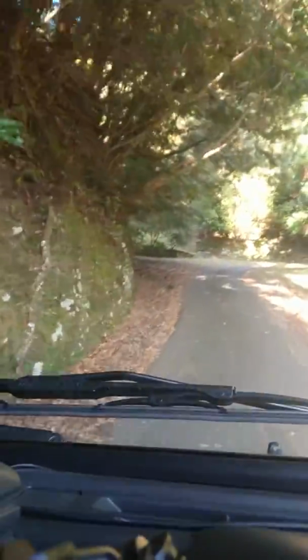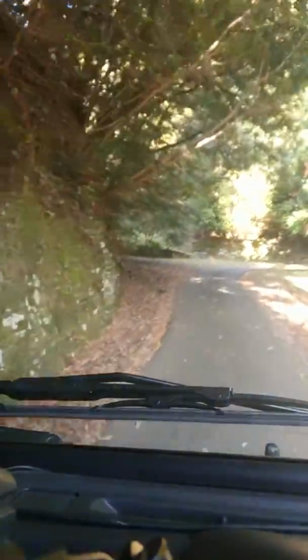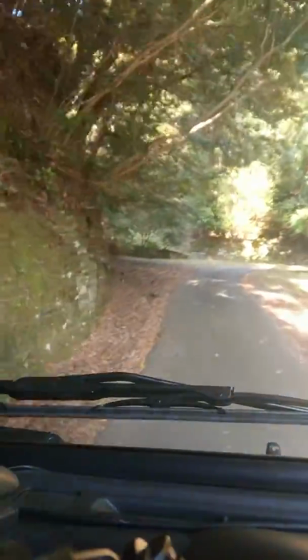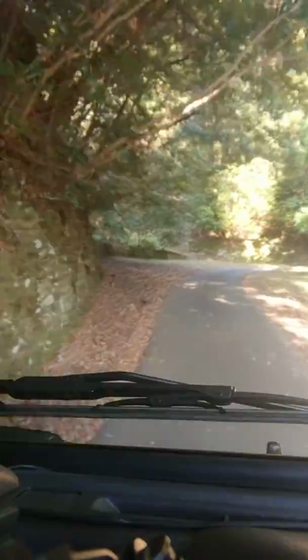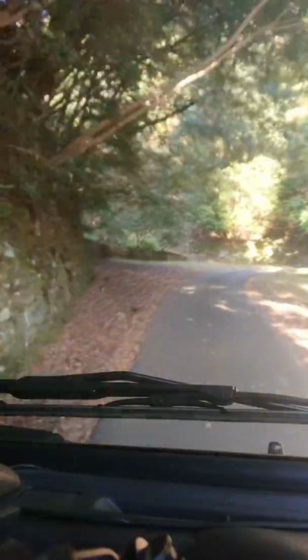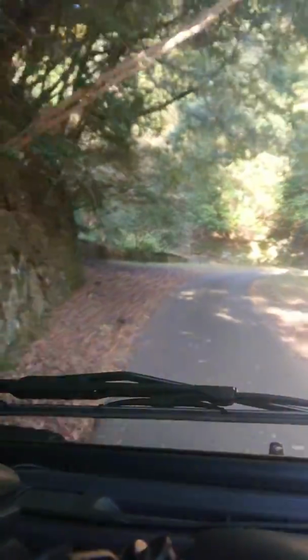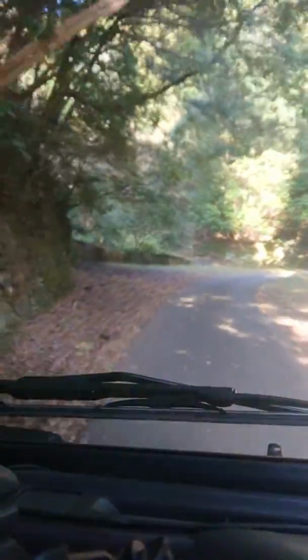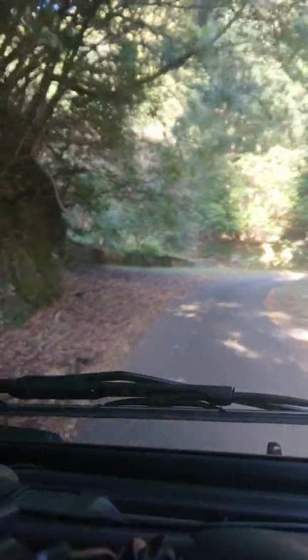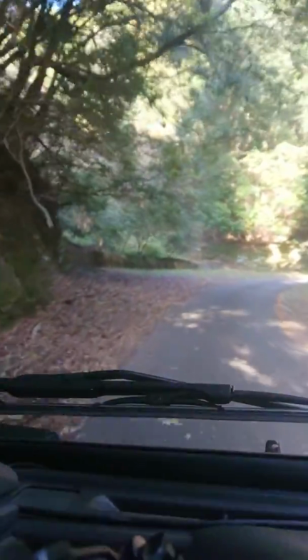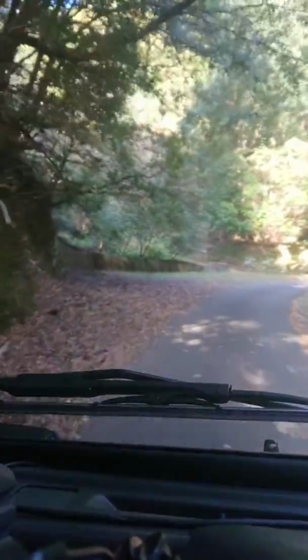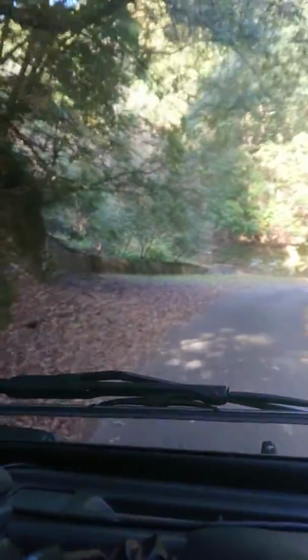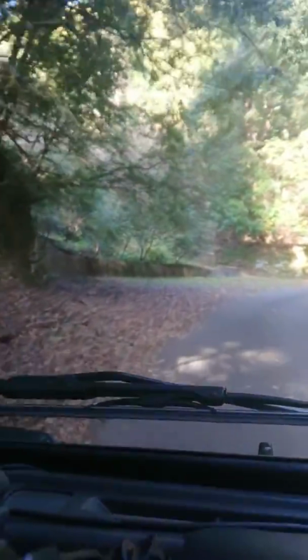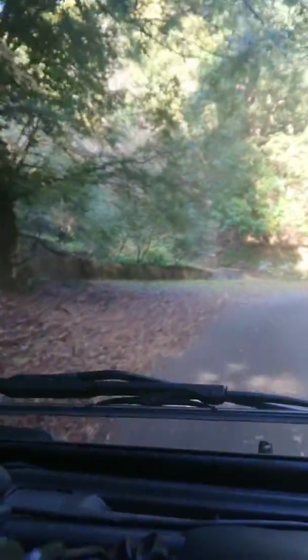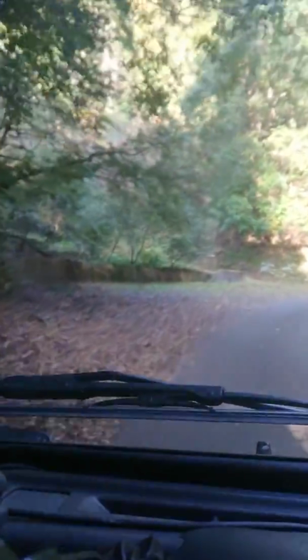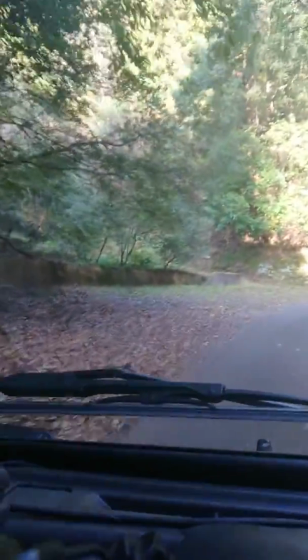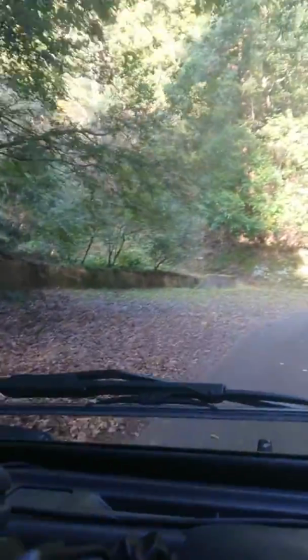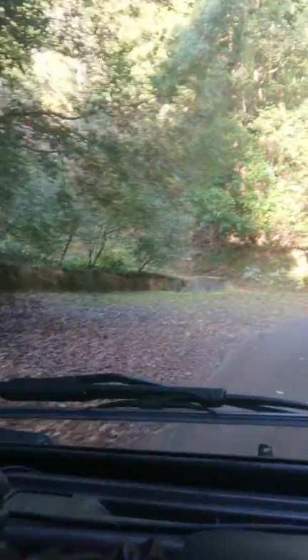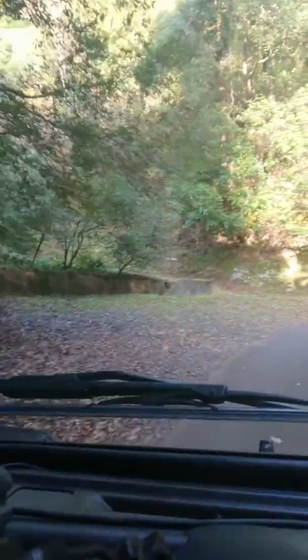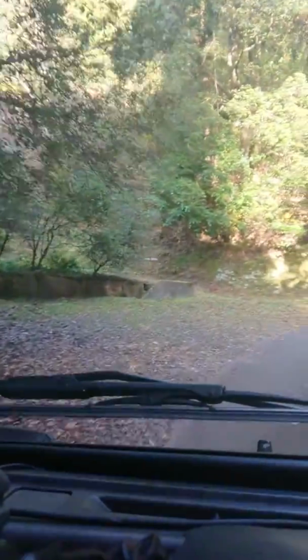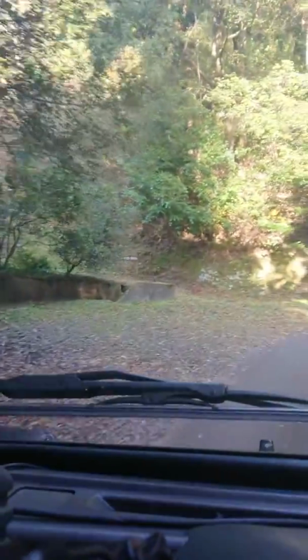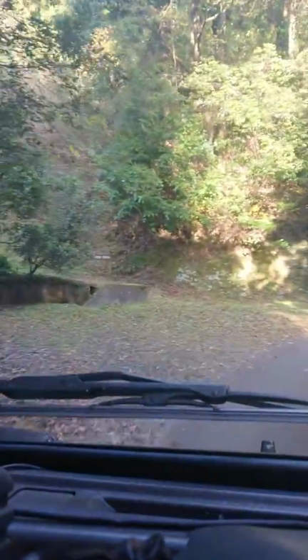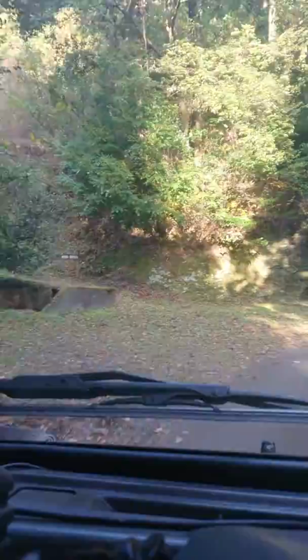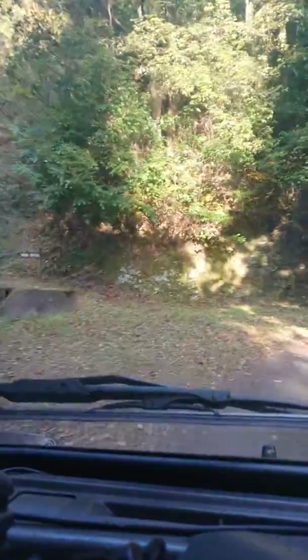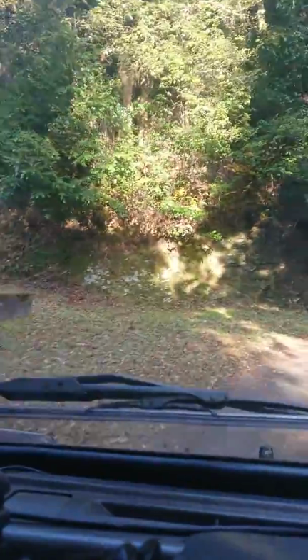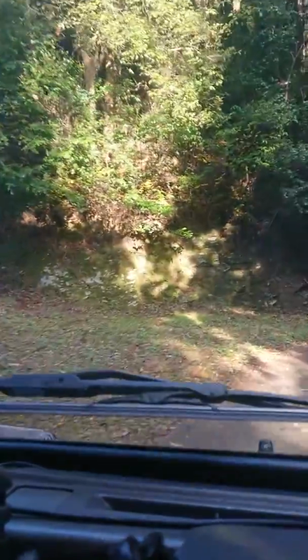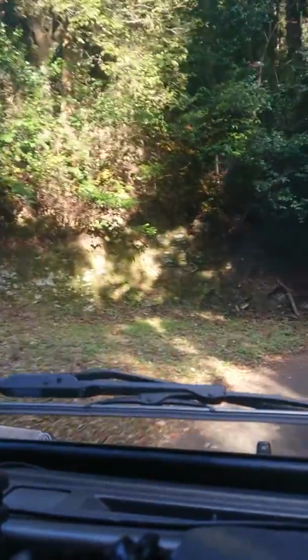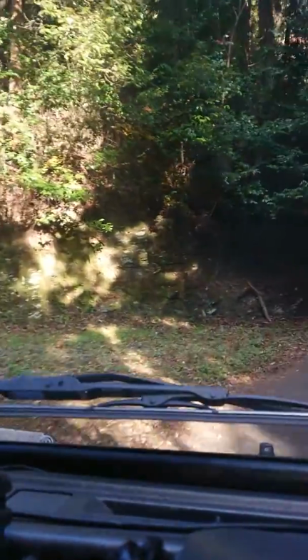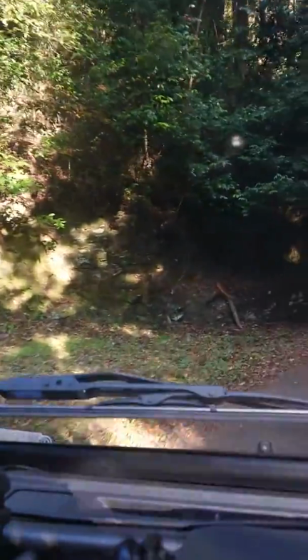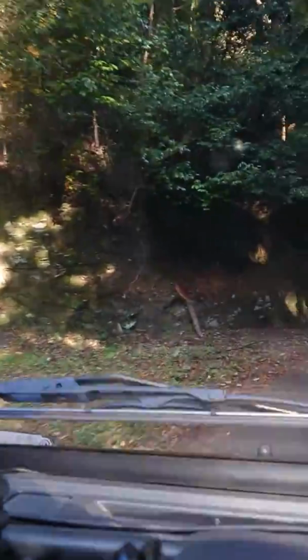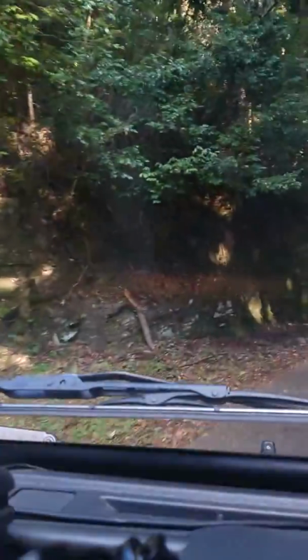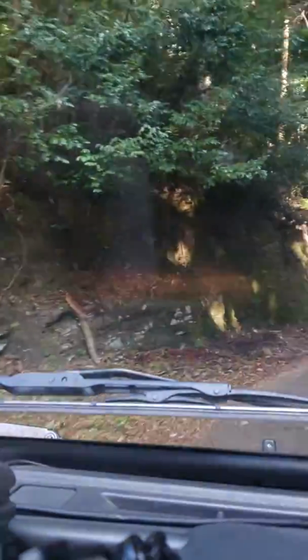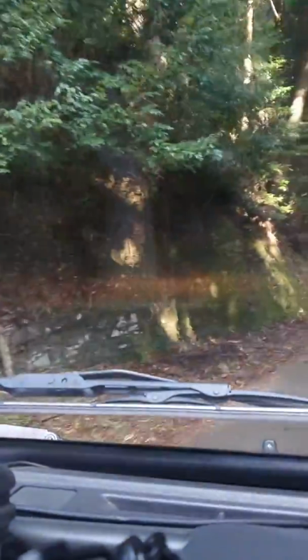Why are all of the roads so tiny here? It's like a golf course path for a golf cart, but I'm driving a three-ton van on it.